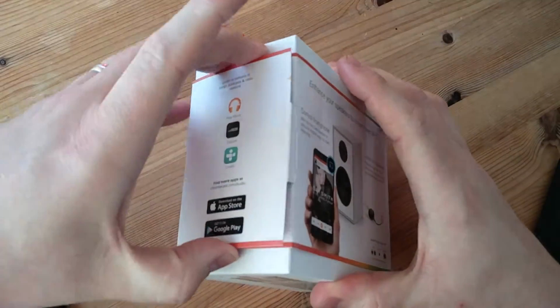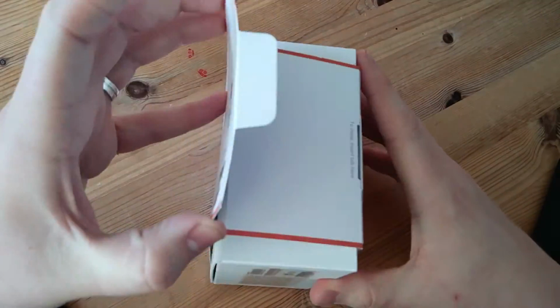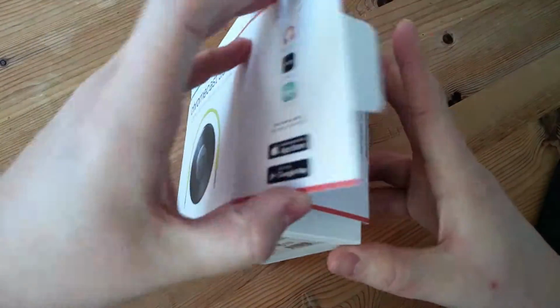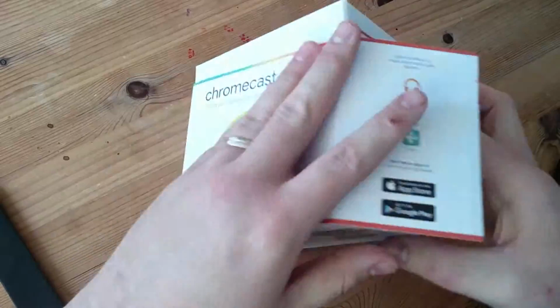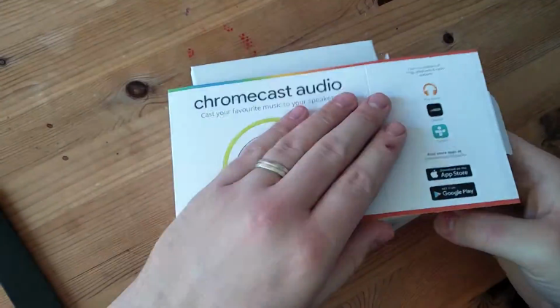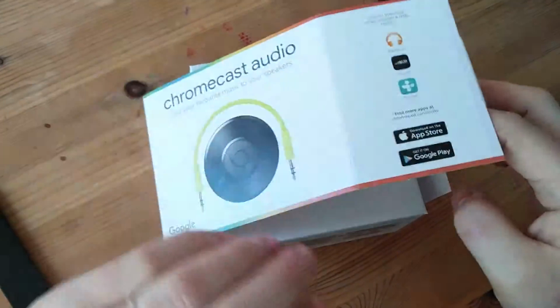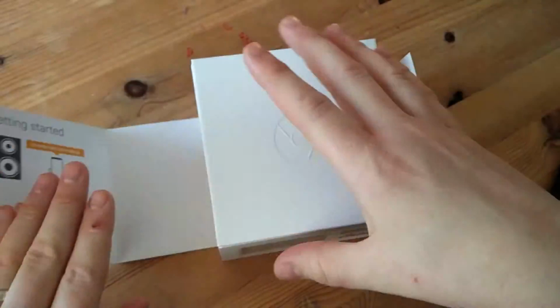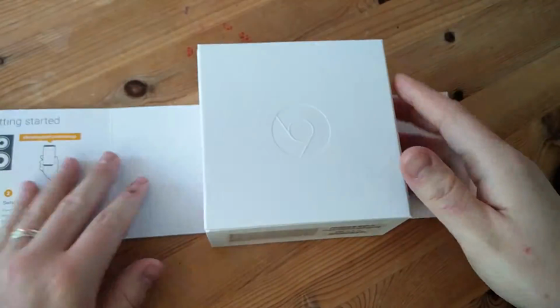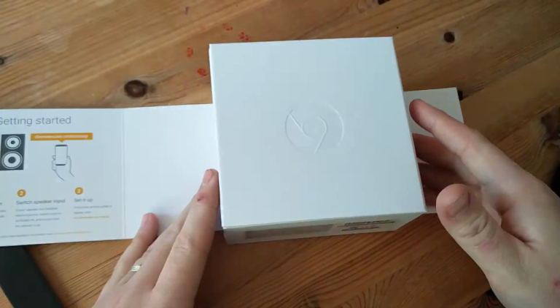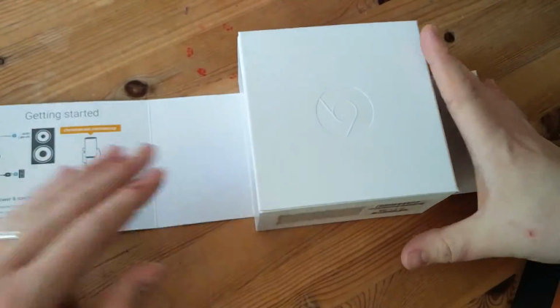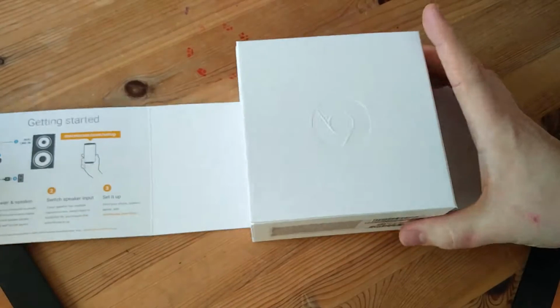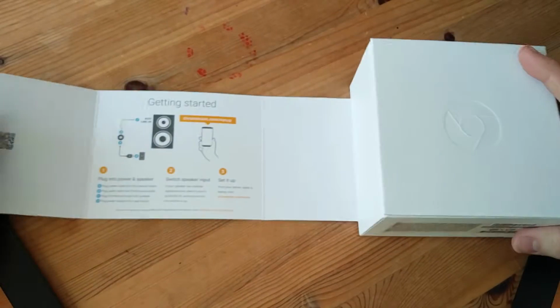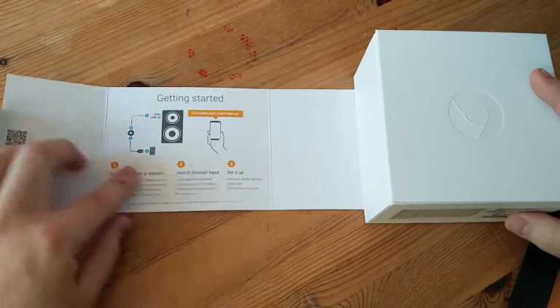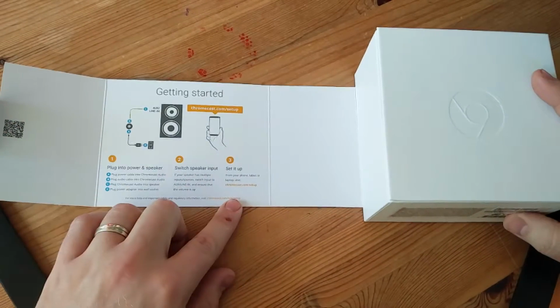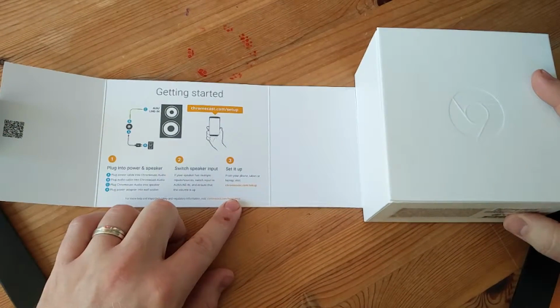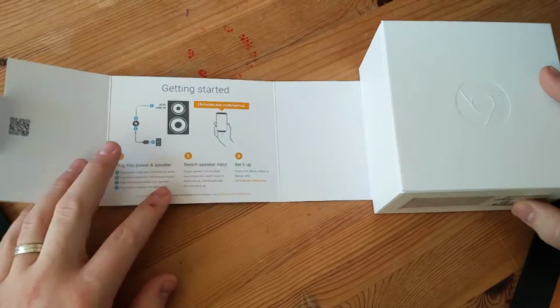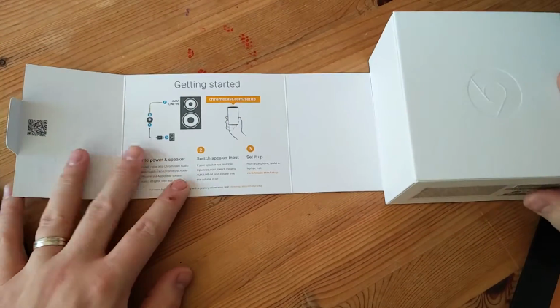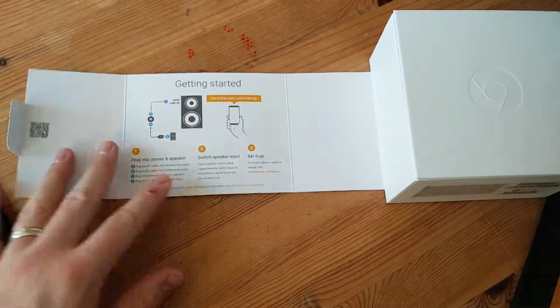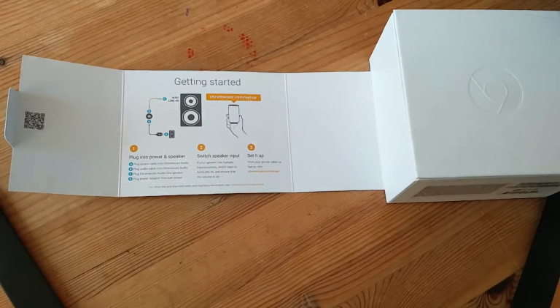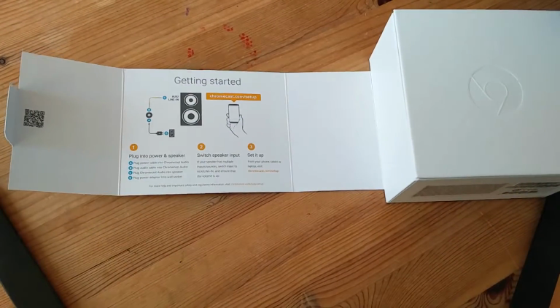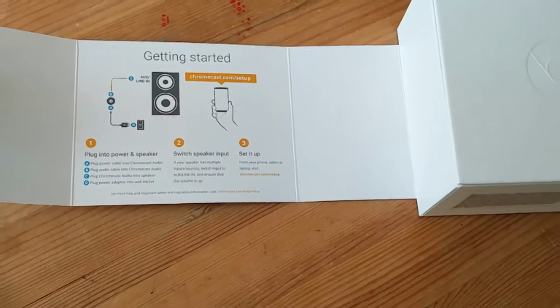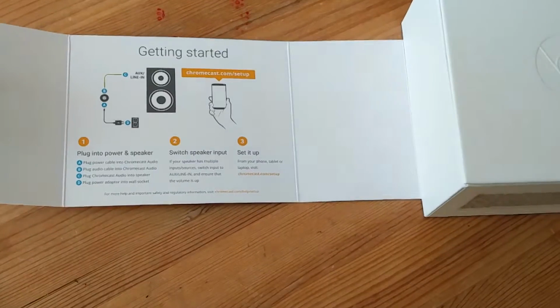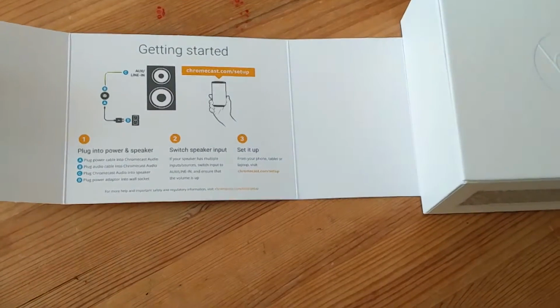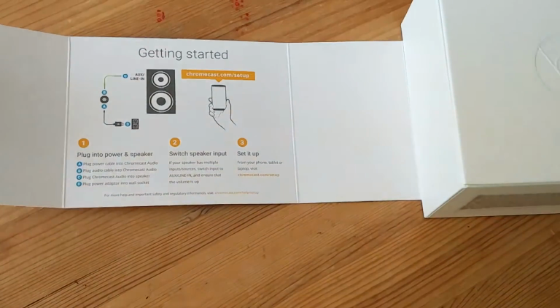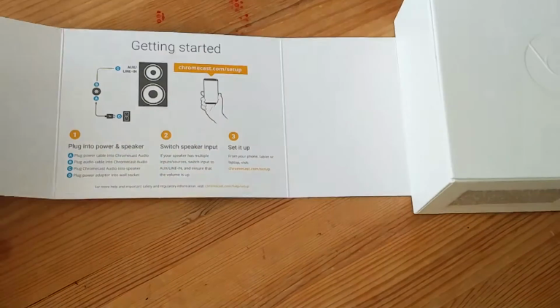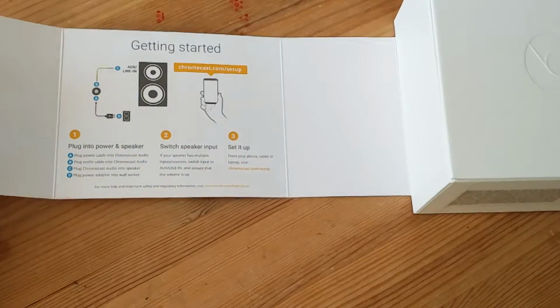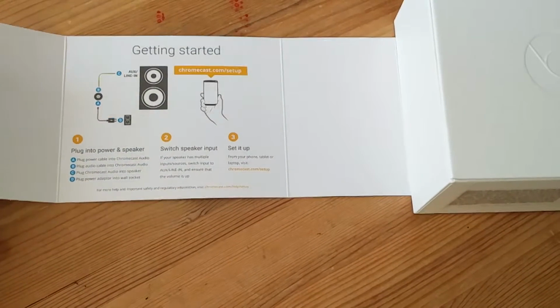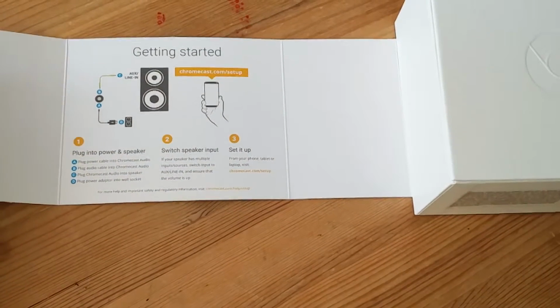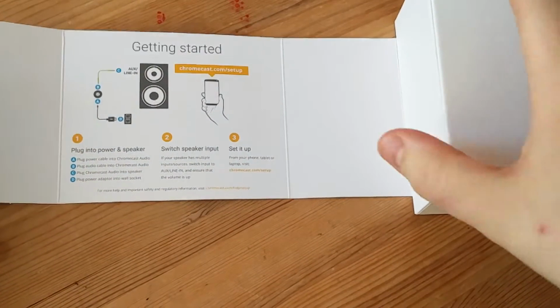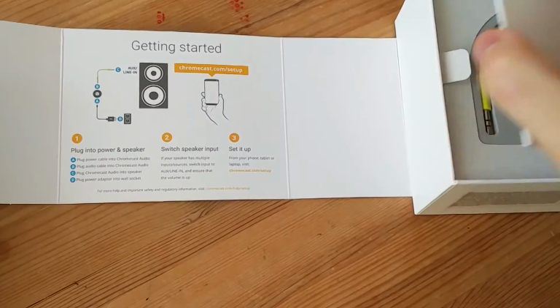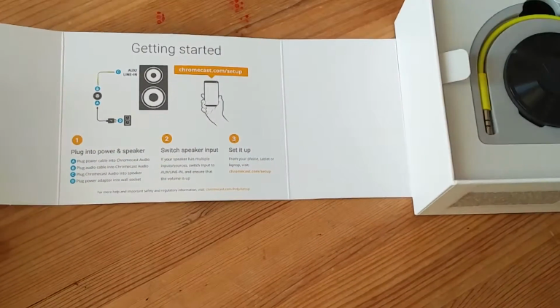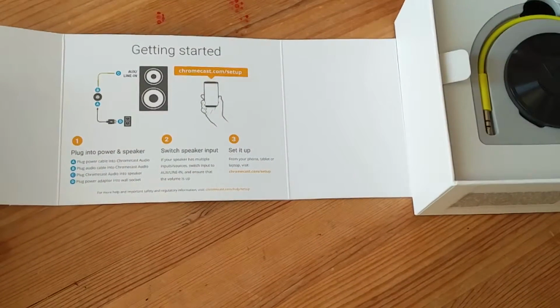Okay, so if you open up the box, on the inside you've got your getting started guide — just a little bit of information on how to actually set up your Chromecast, which I have to say is very easy.